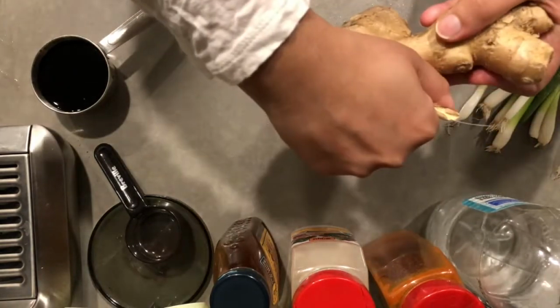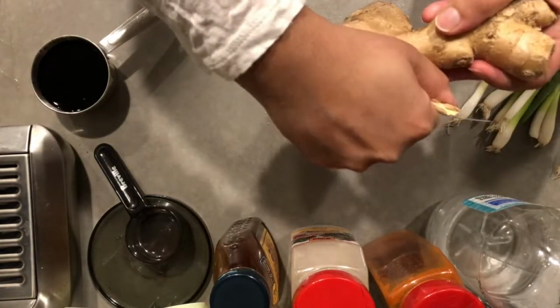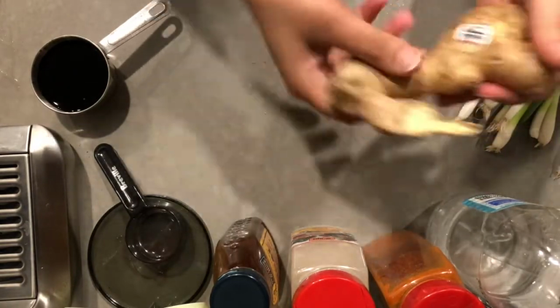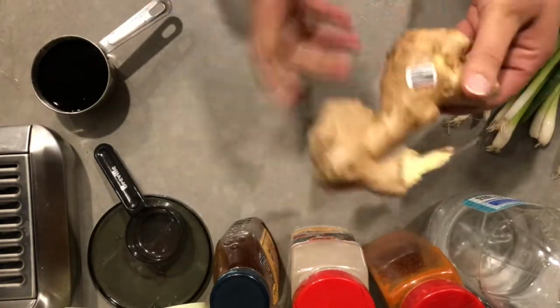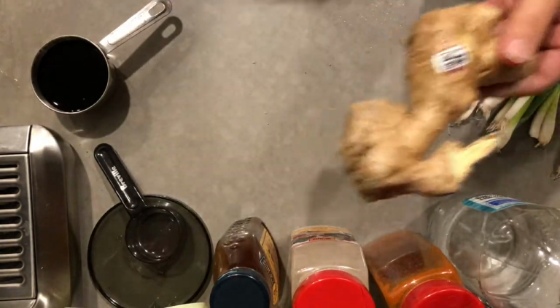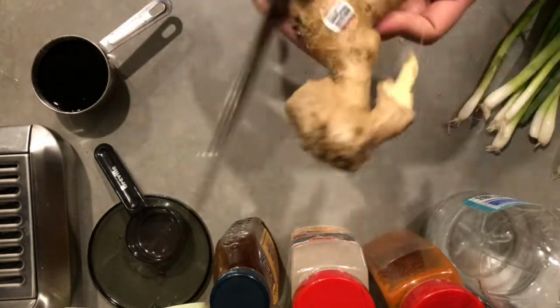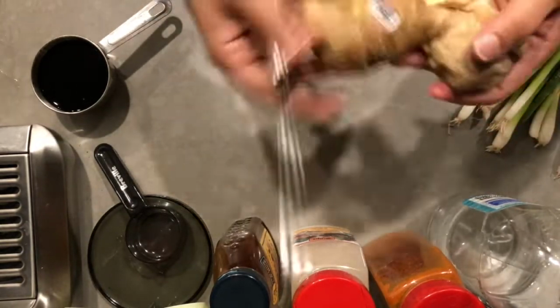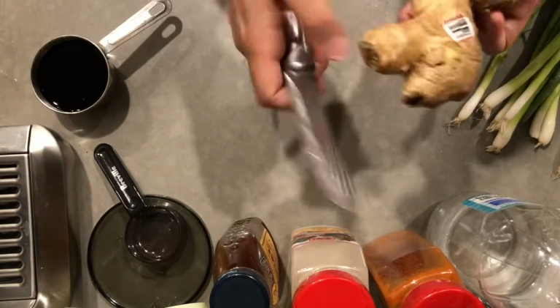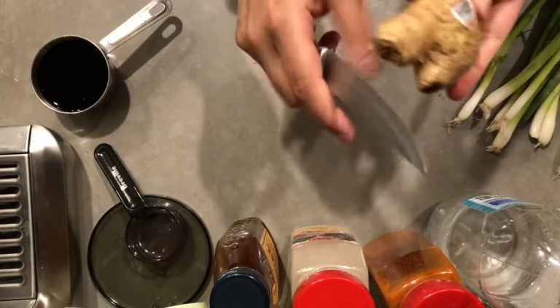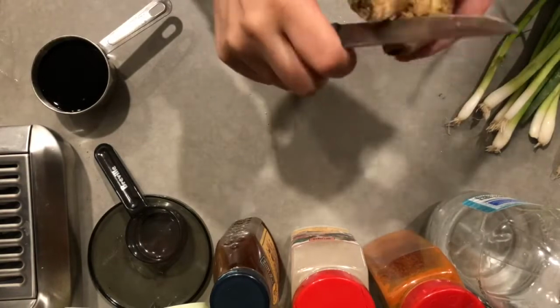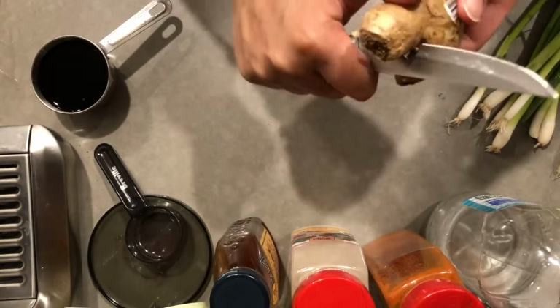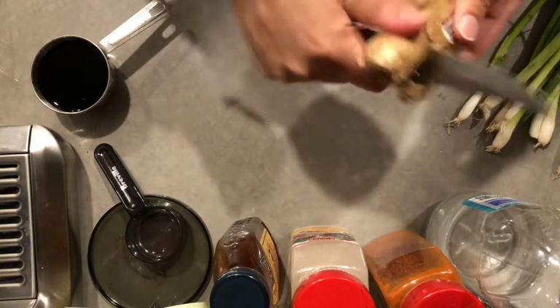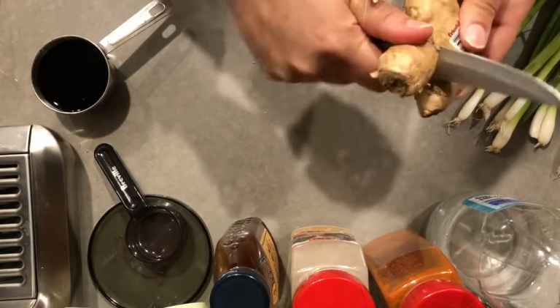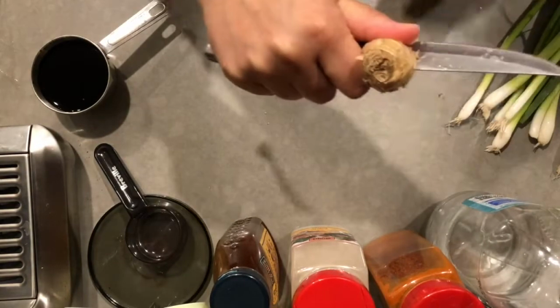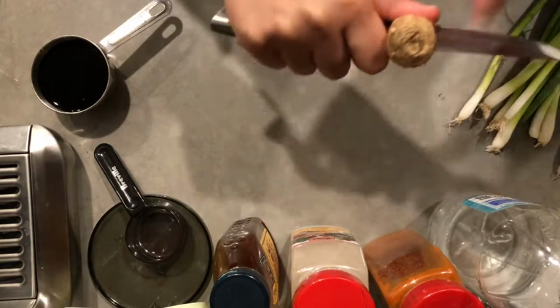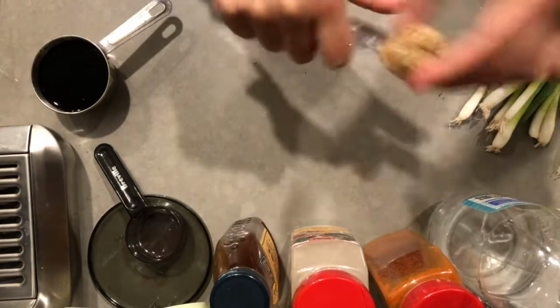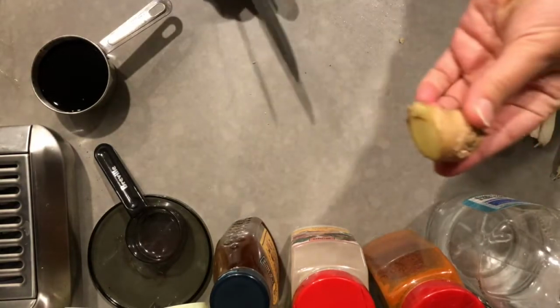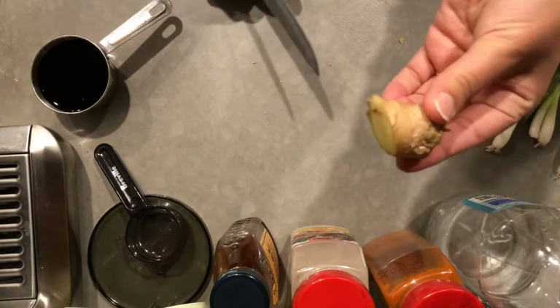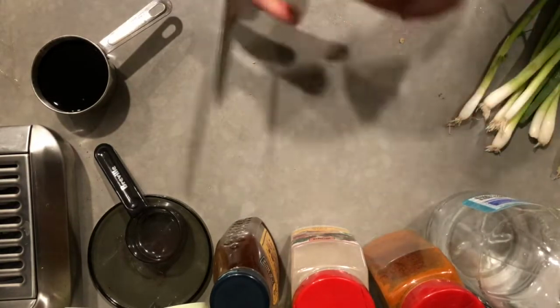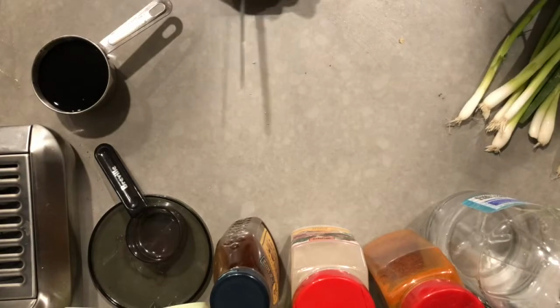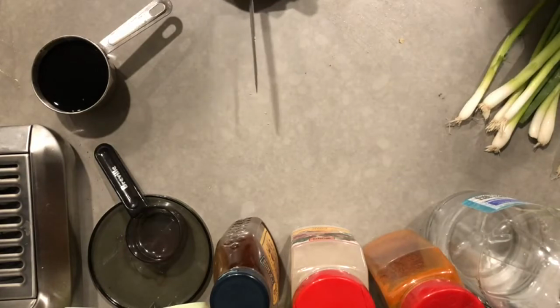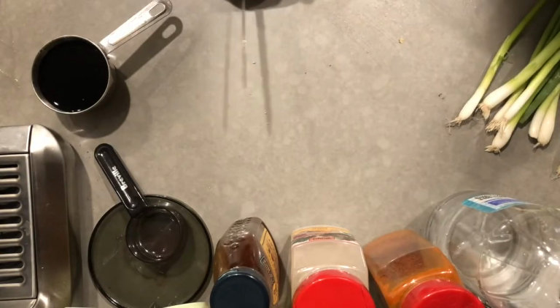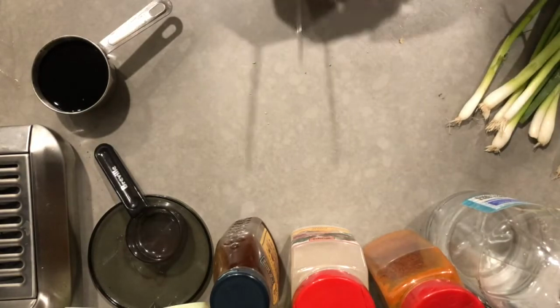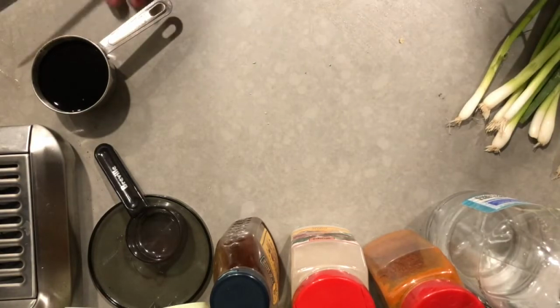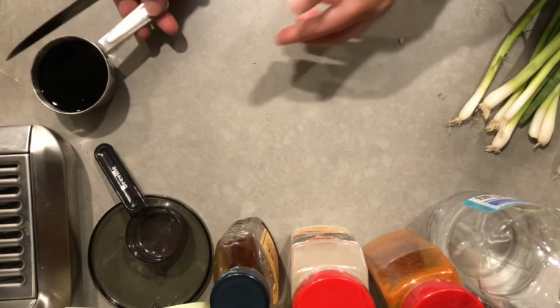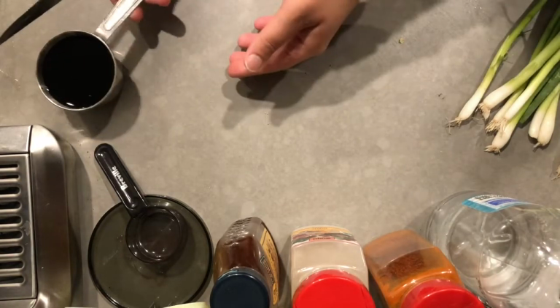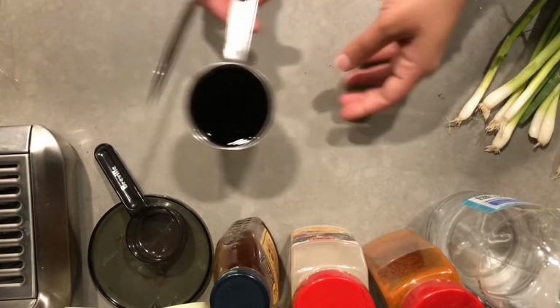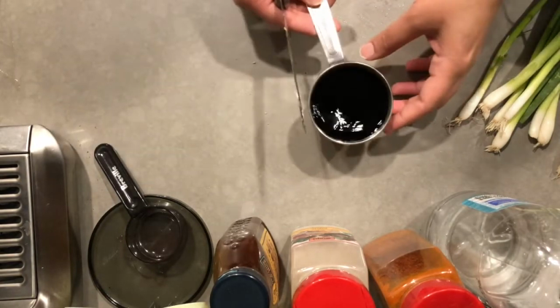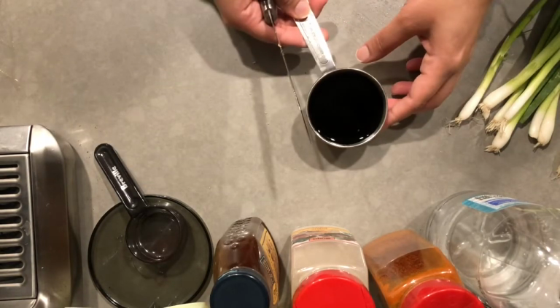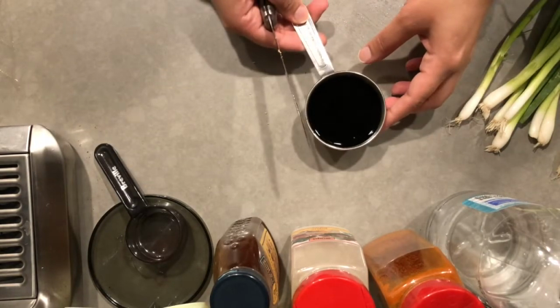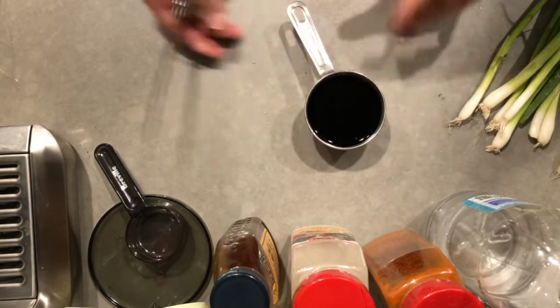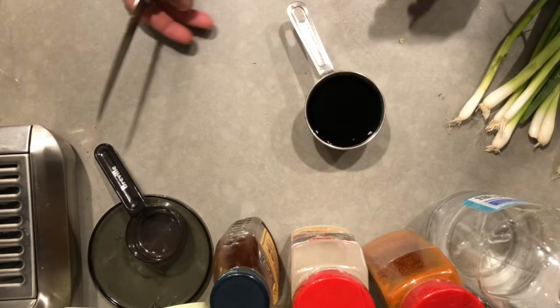A thumb of ginger — I could either grate it or you could just chop it up depending on how you like the ginger. I actually grated it. Then we'll have one cup of soya sauce.